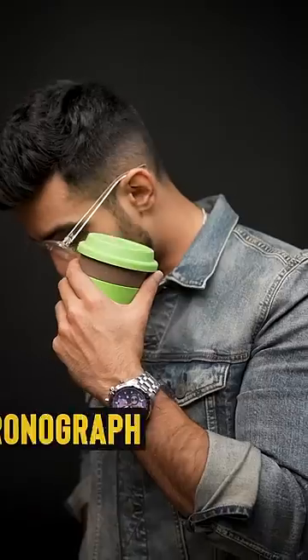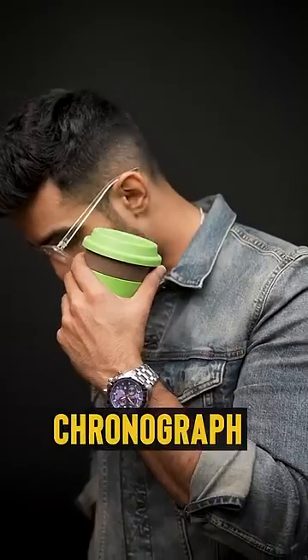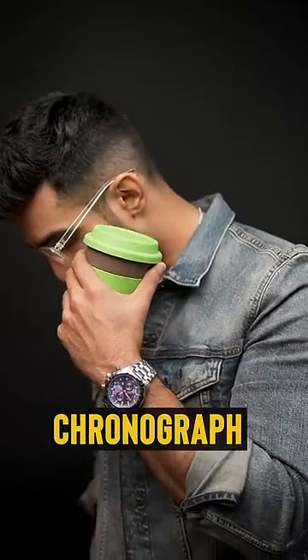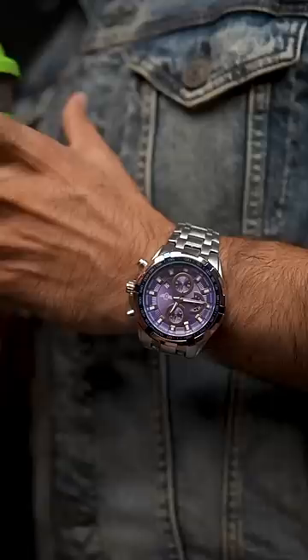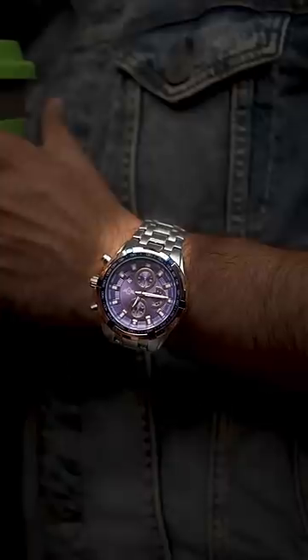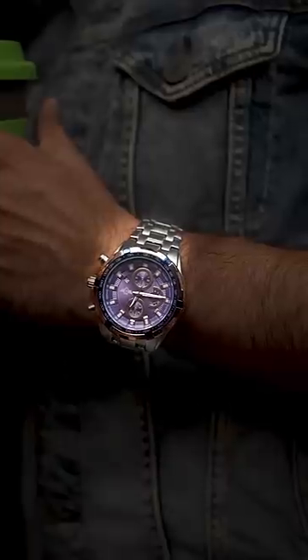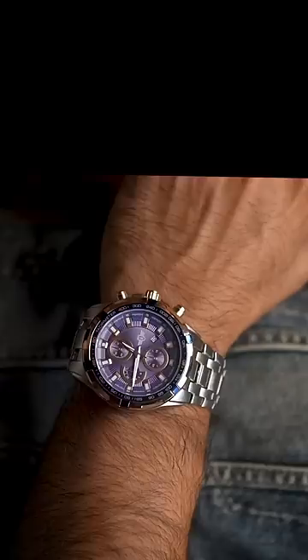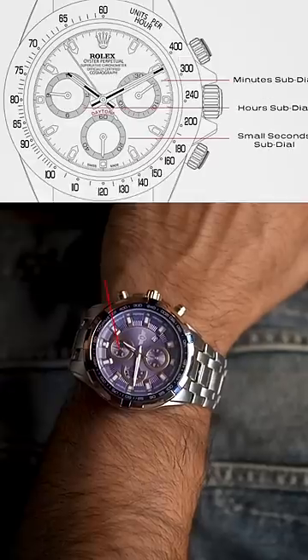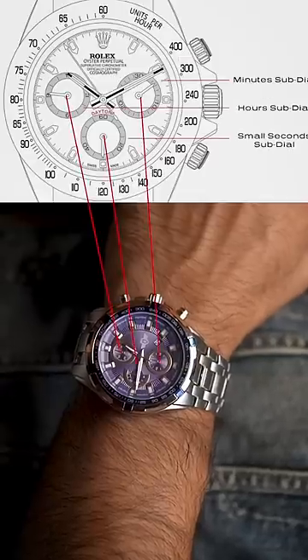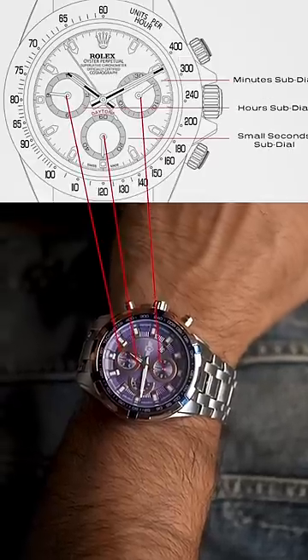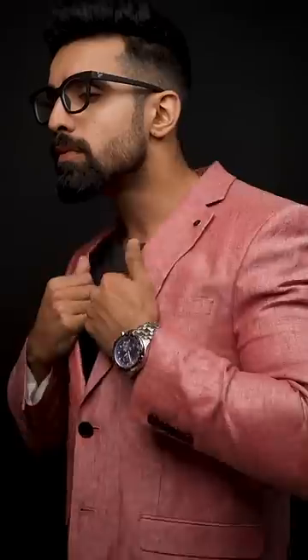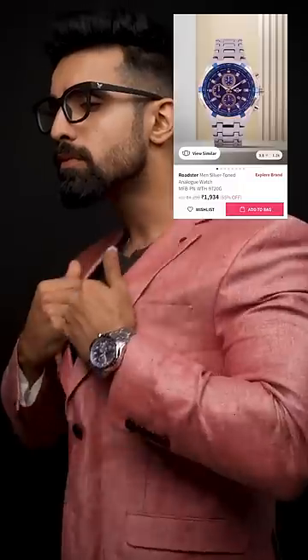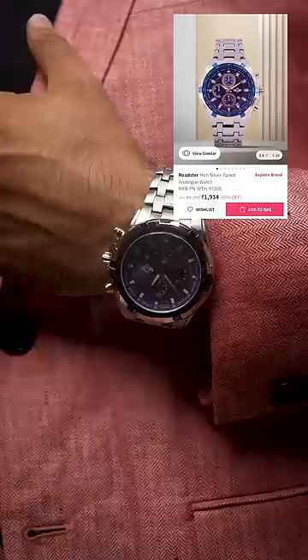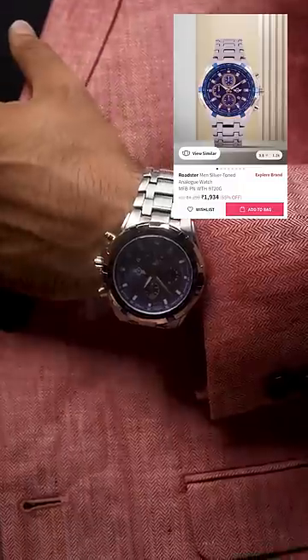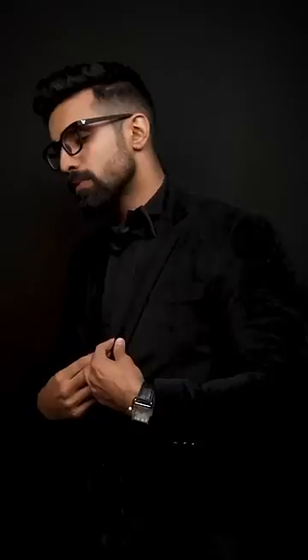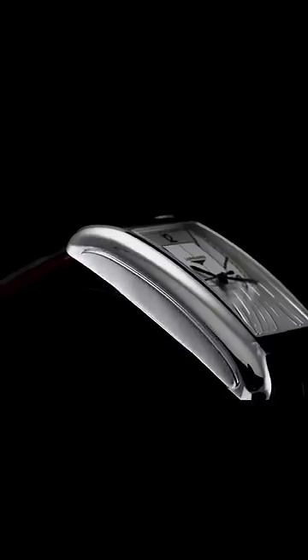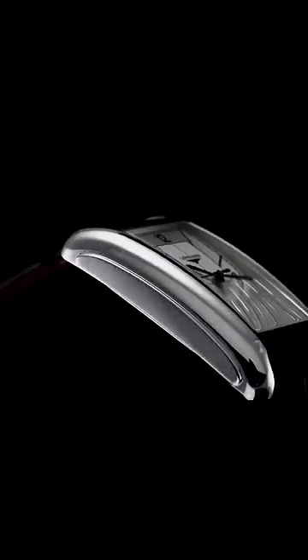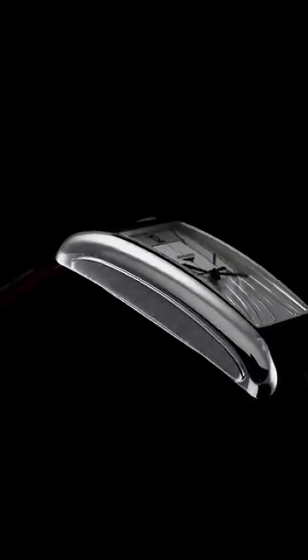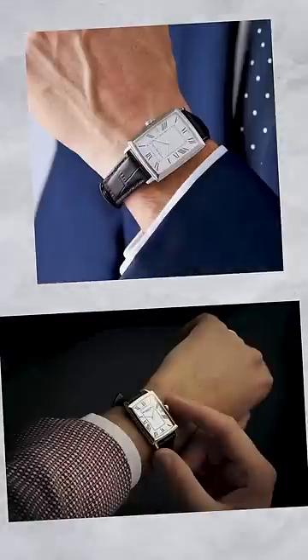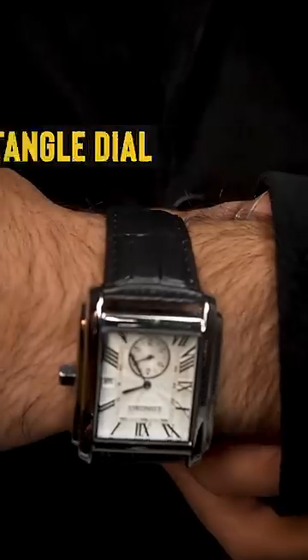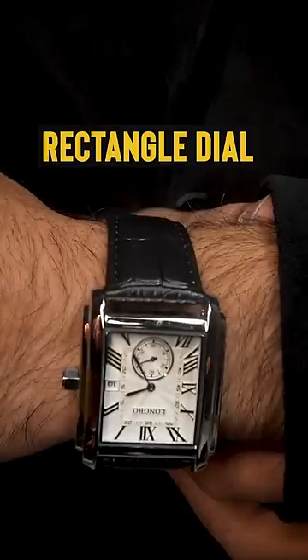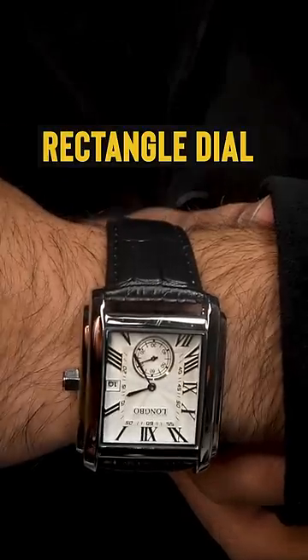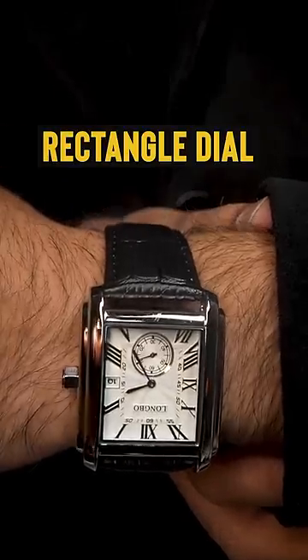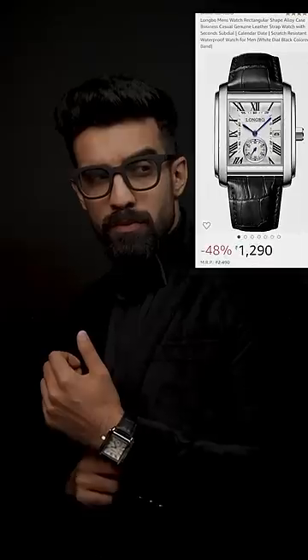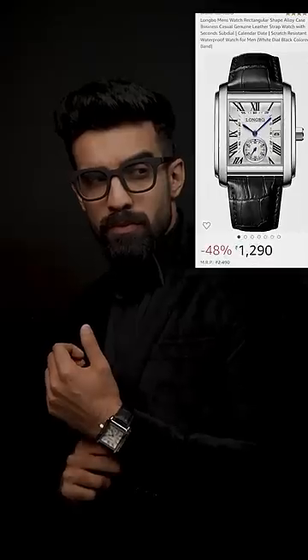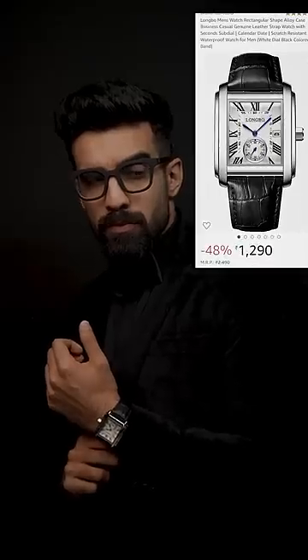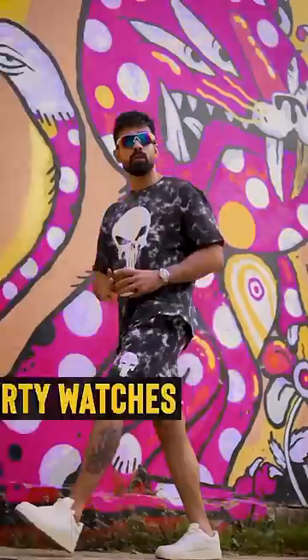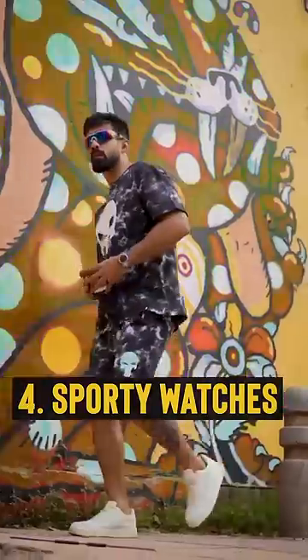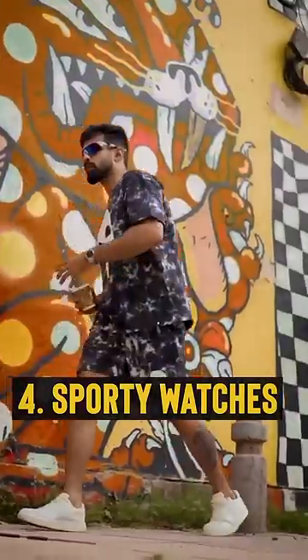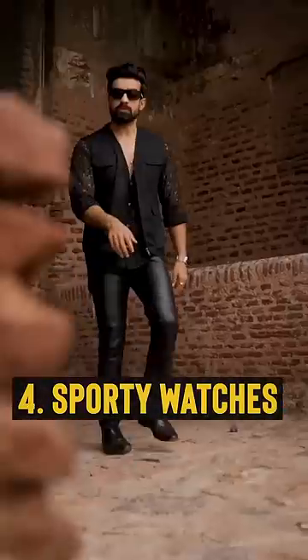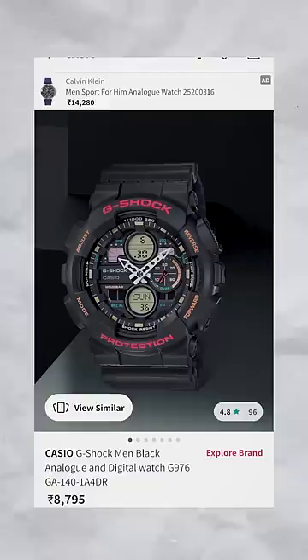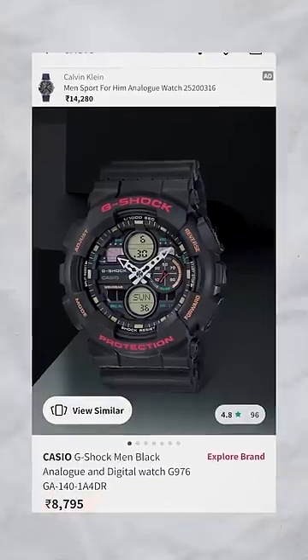A chronograph watch has multiple dials which looks very luxurious. Vintage shape watches are rectangle dial watches, available for $1200. Street style sporty looks can be very expensive.